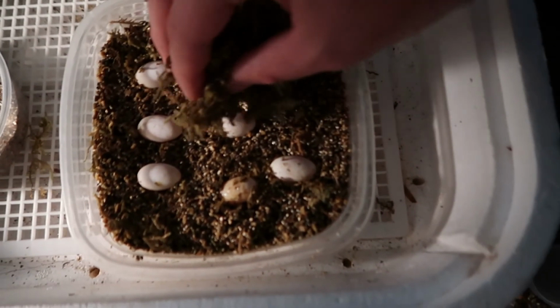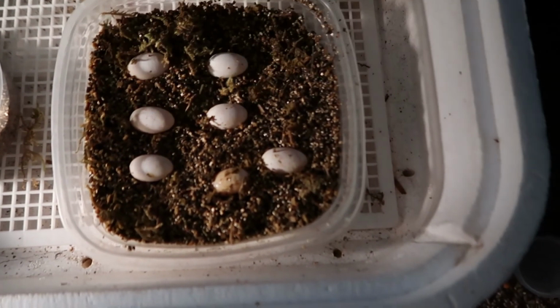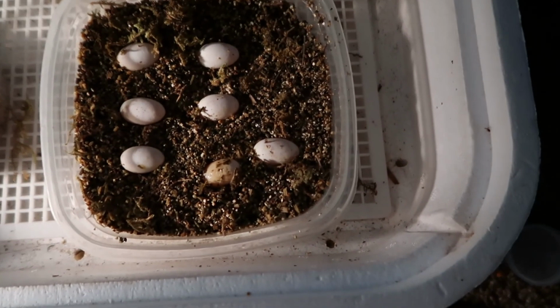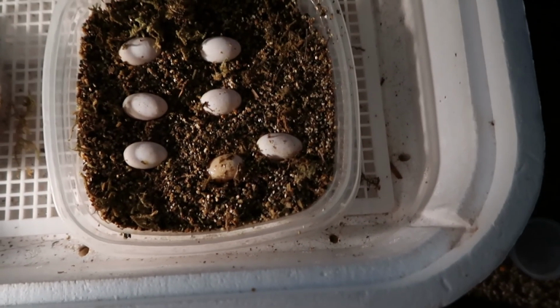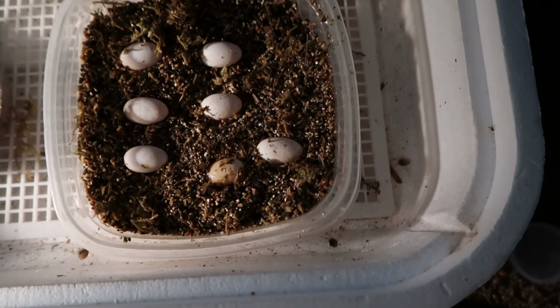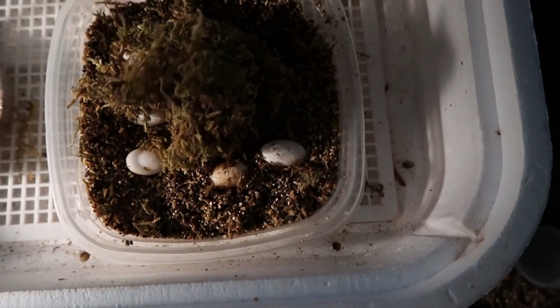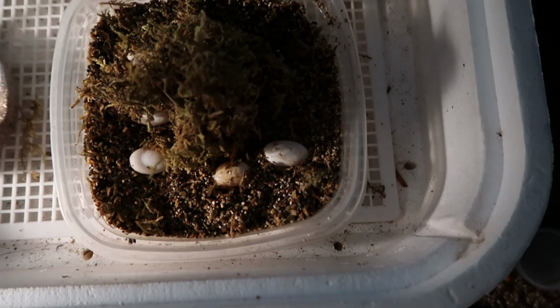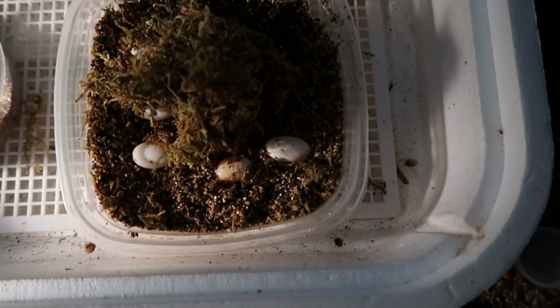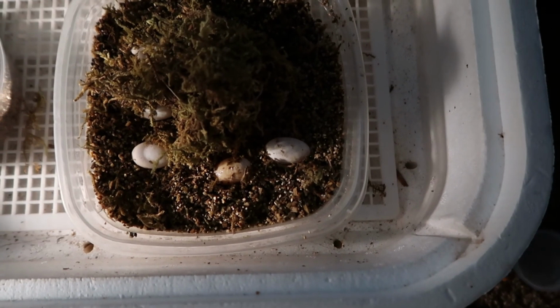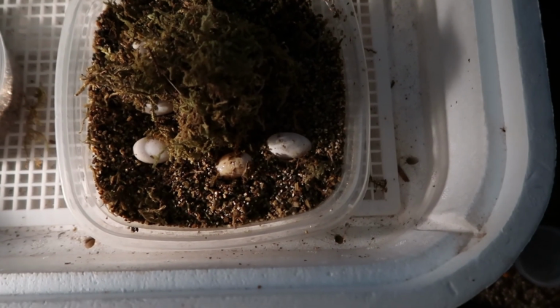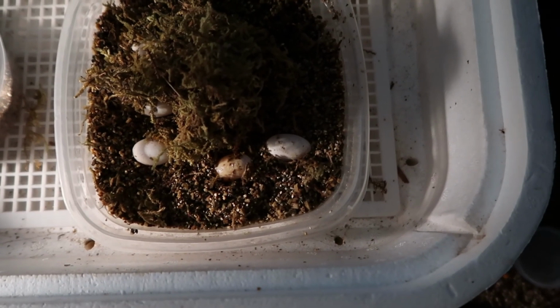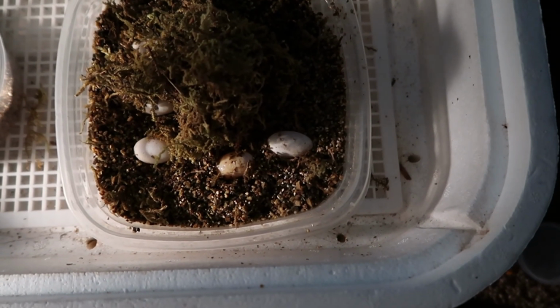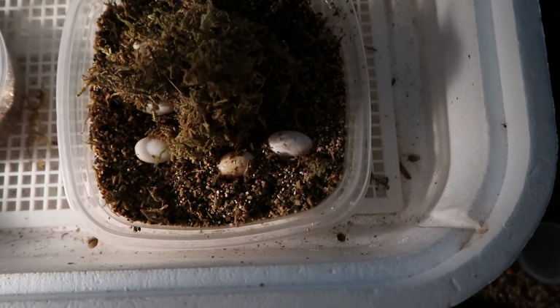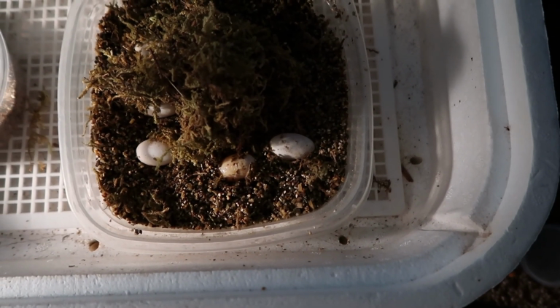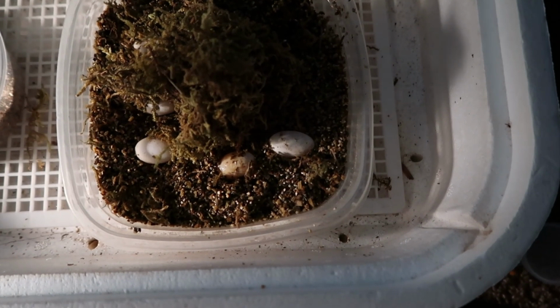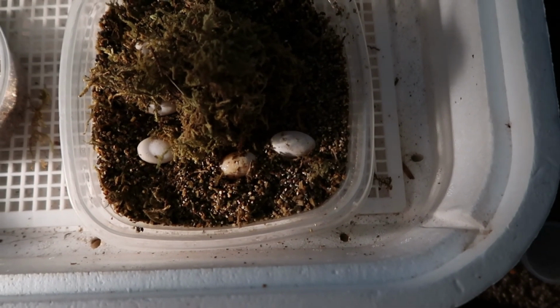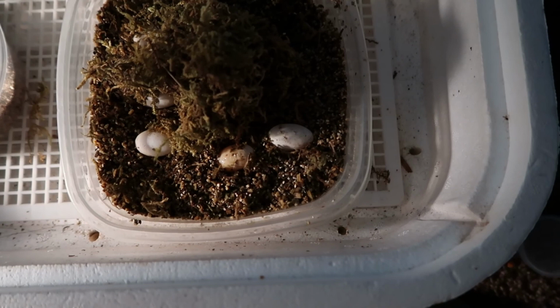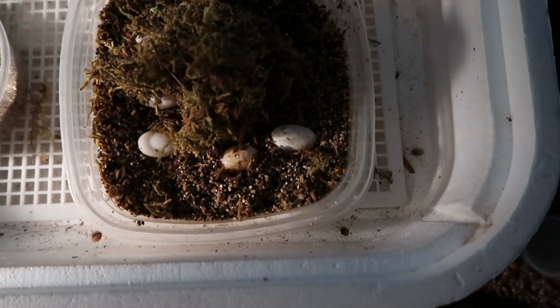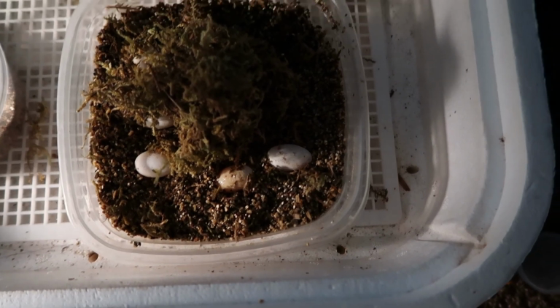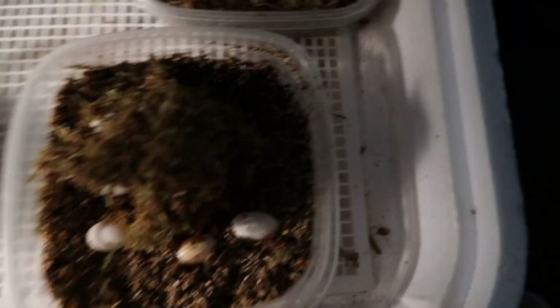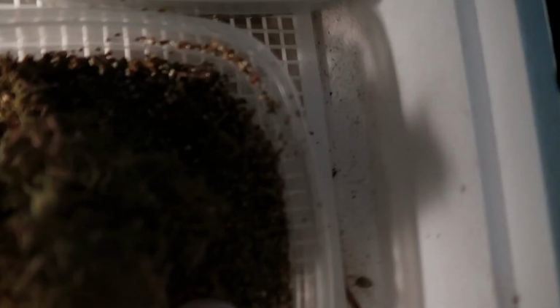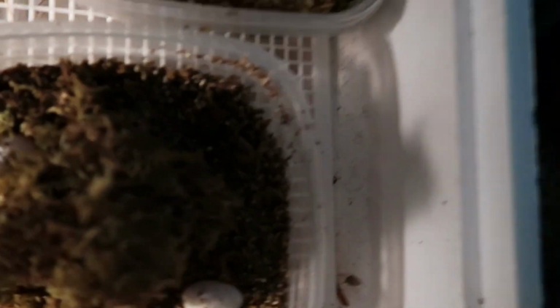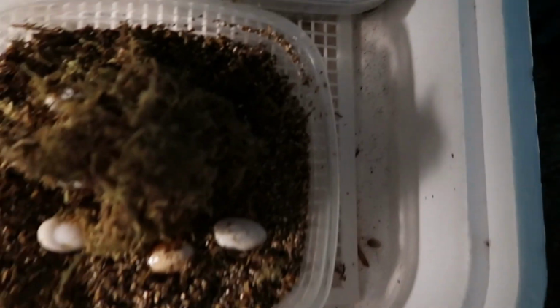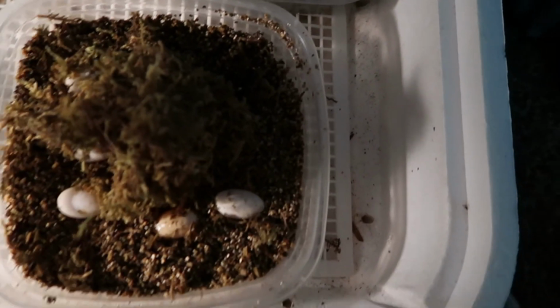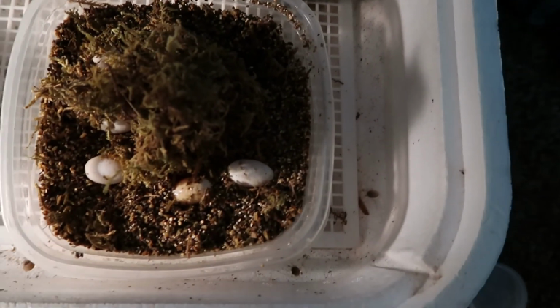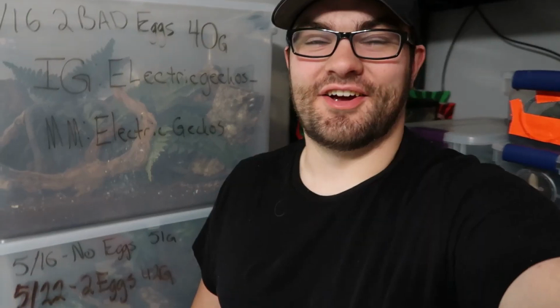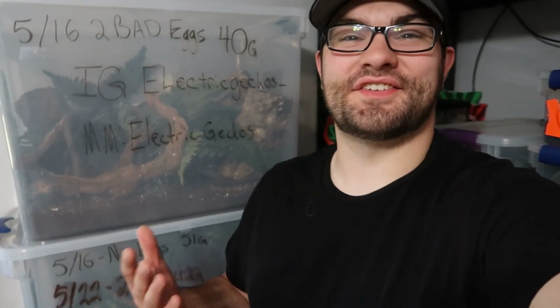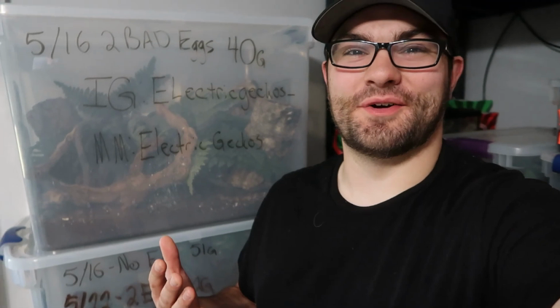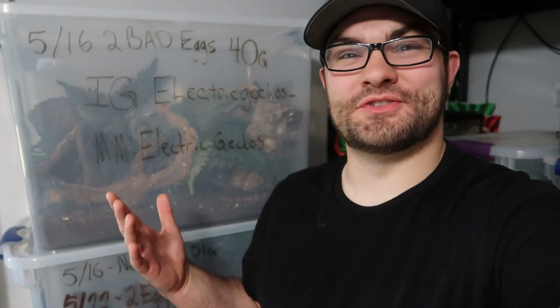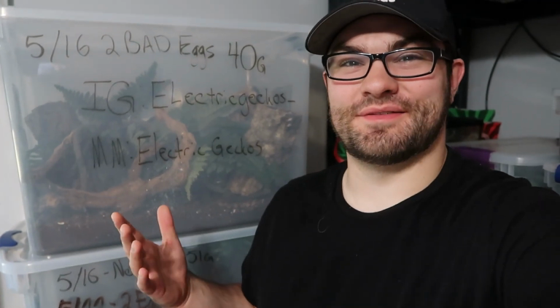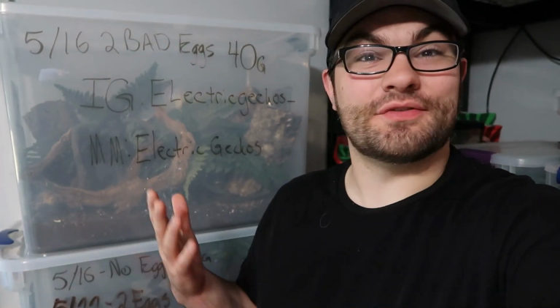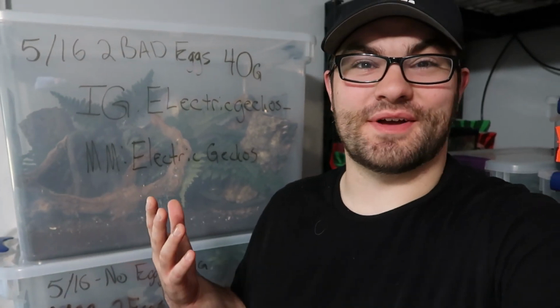Like I said, if you get an egg that looks like it's deflating, put some sphag moss on top — boom, look what happens! It's awesome. We do have one little dud, bad egg, but counting them up: 19 eggs. That's a good clutch!